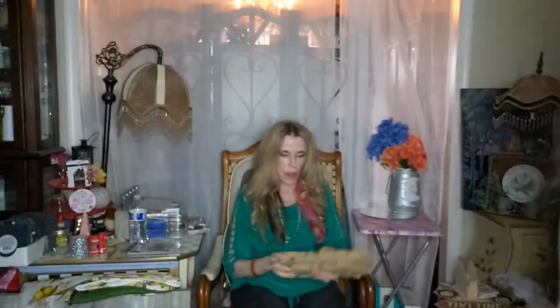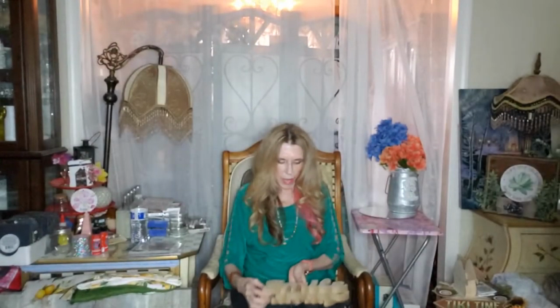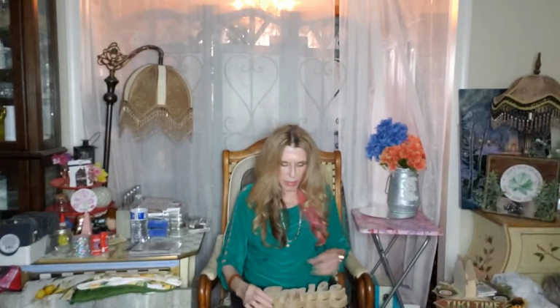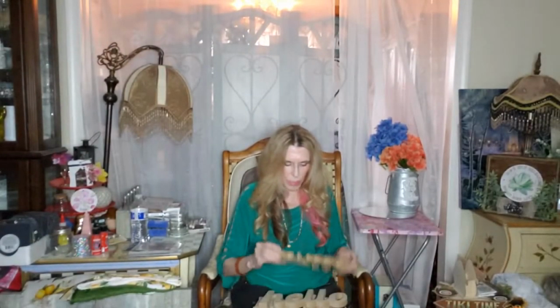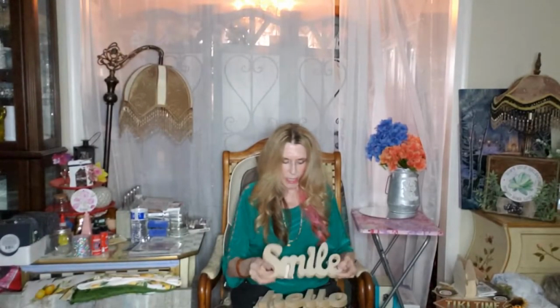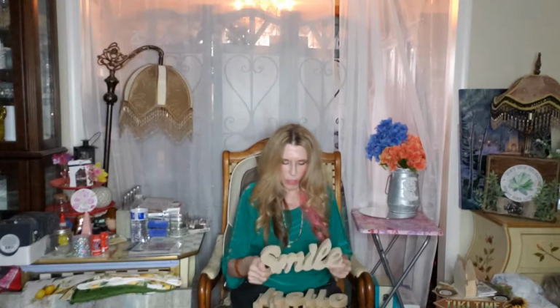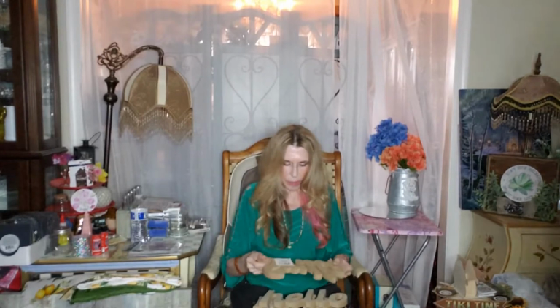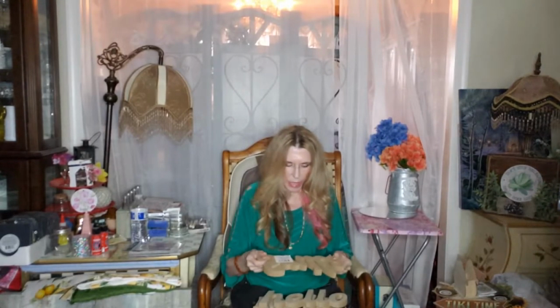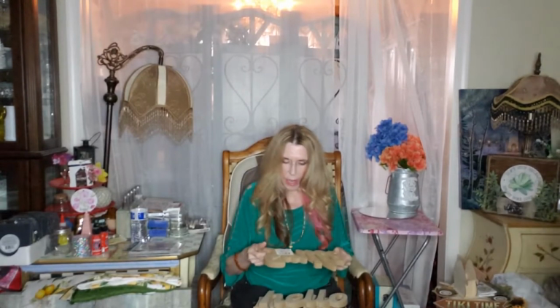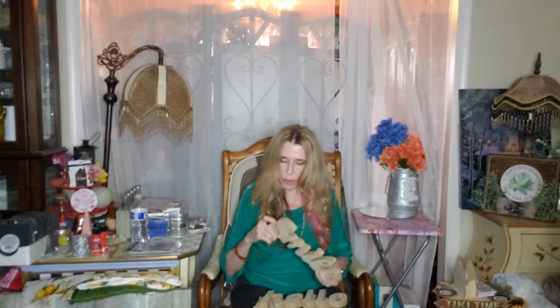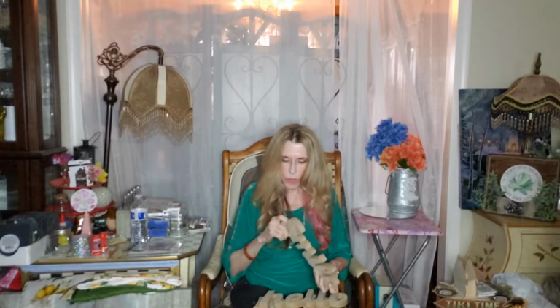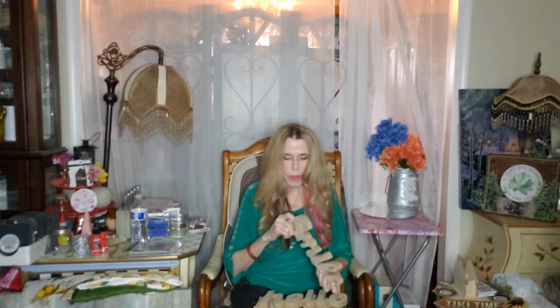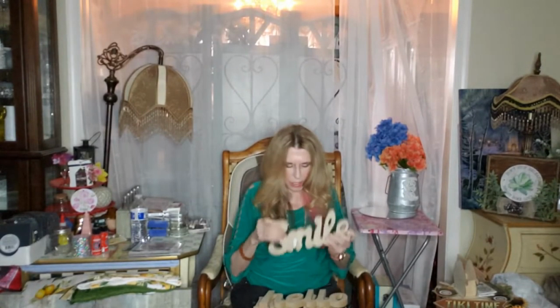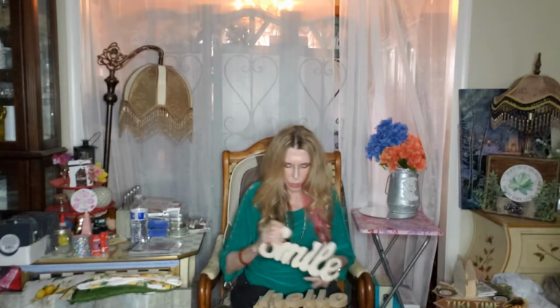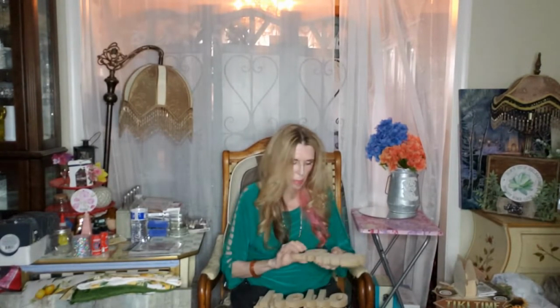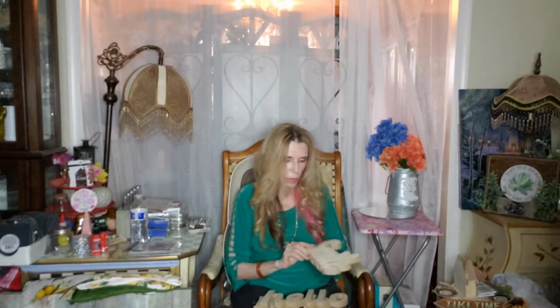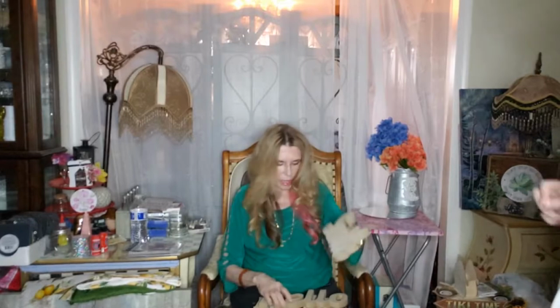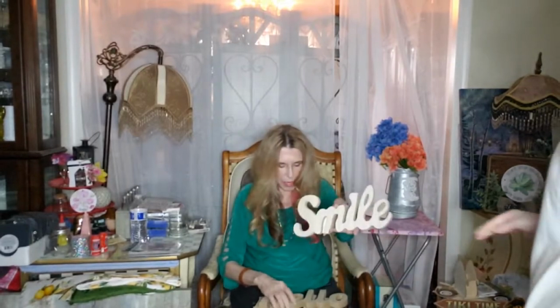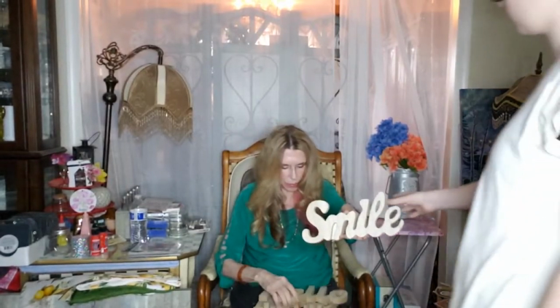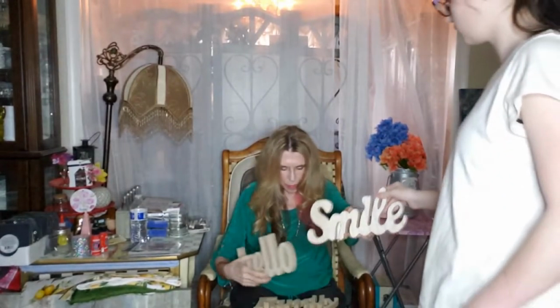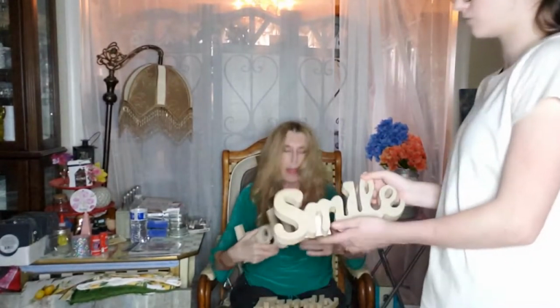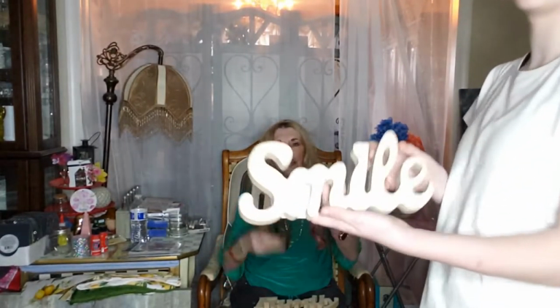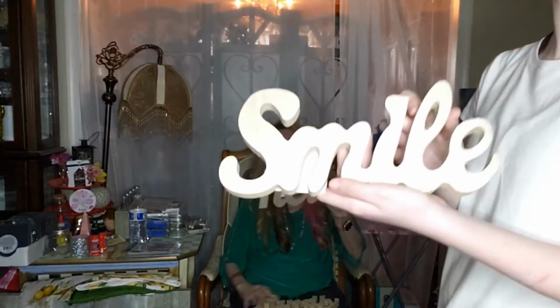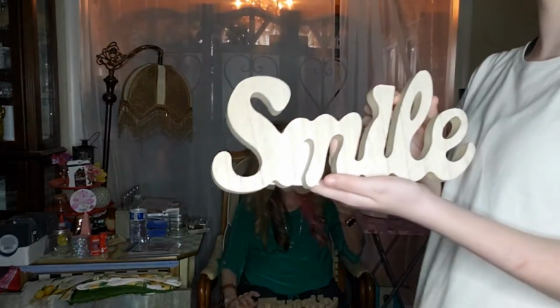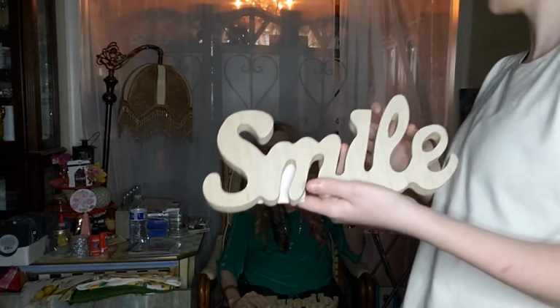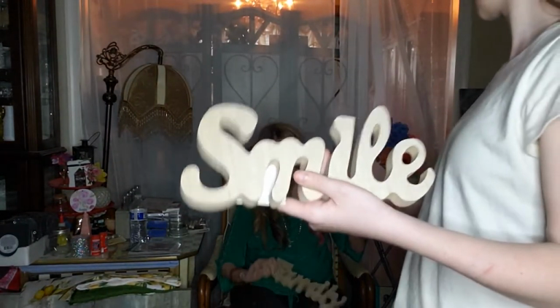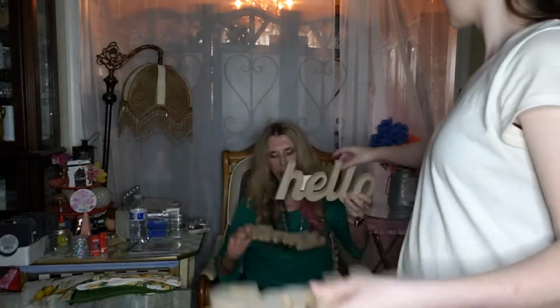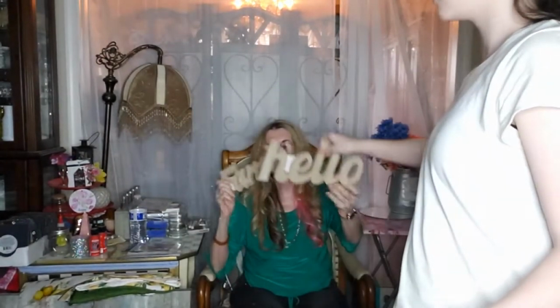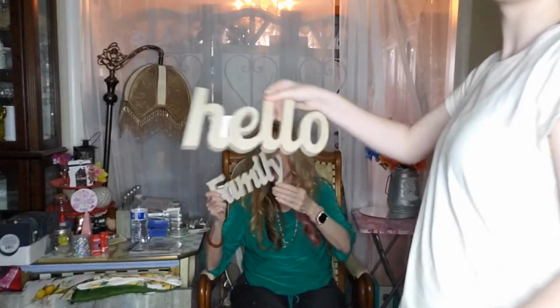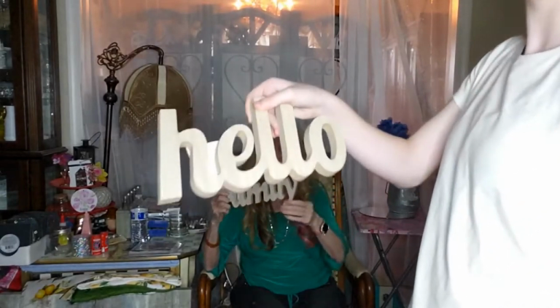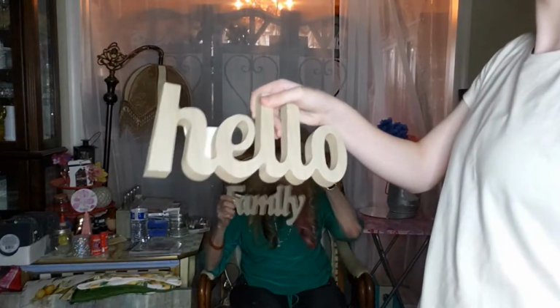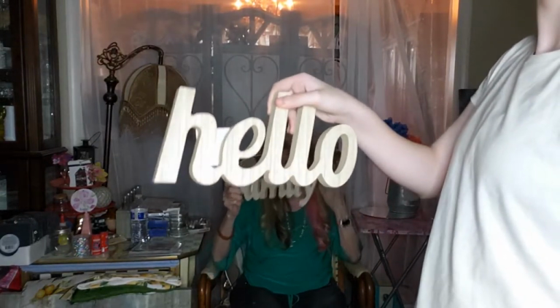I got these really nice heavy-duty signs — I thought it was wood but I think it's pressed wood. Anyway, I got 'Smile,' I got 'Hello,' and I think I've had that 'Family' one before.